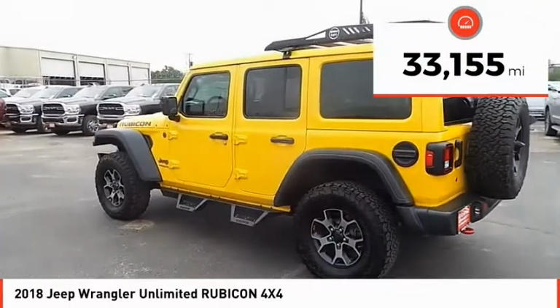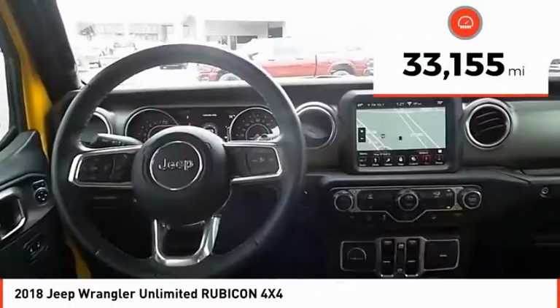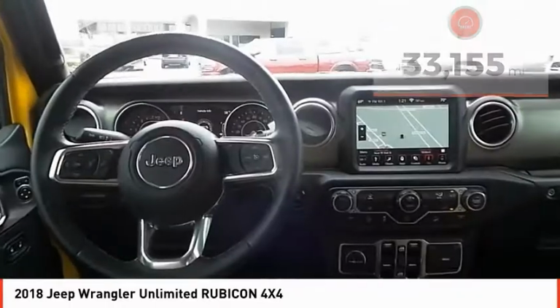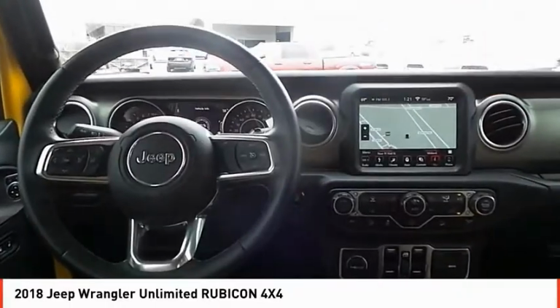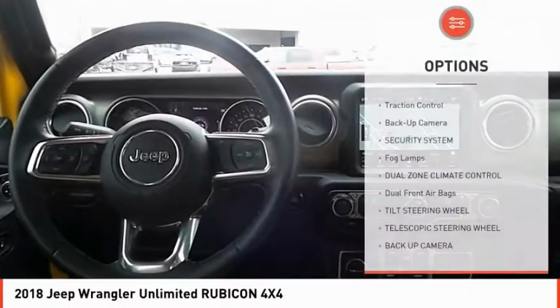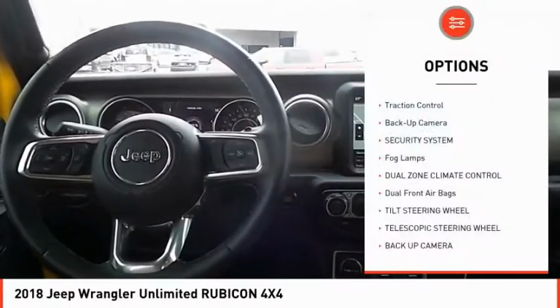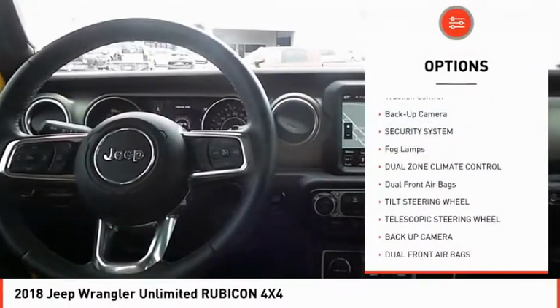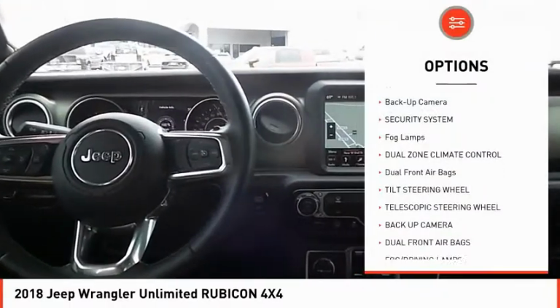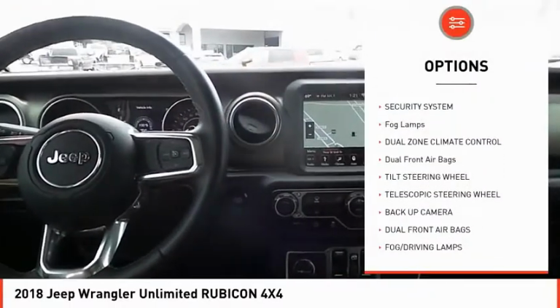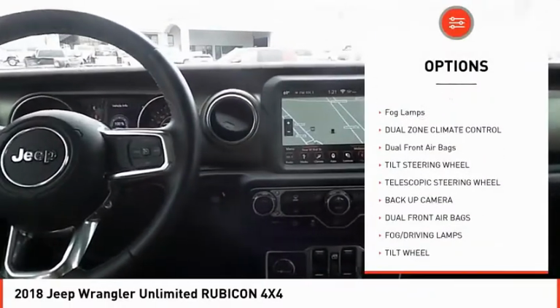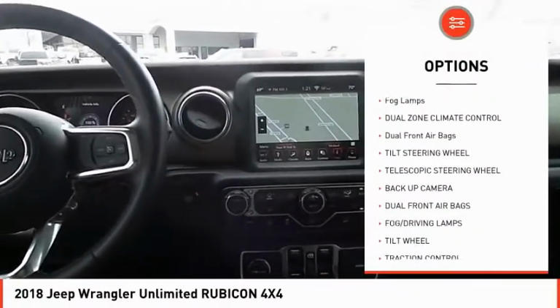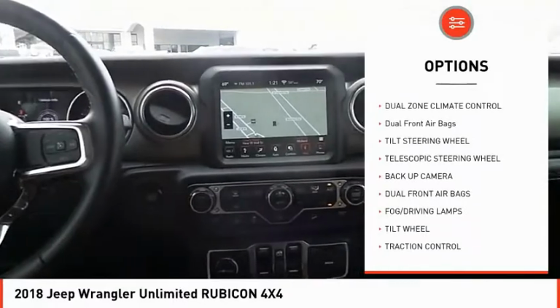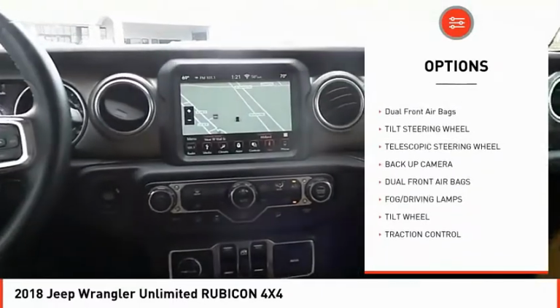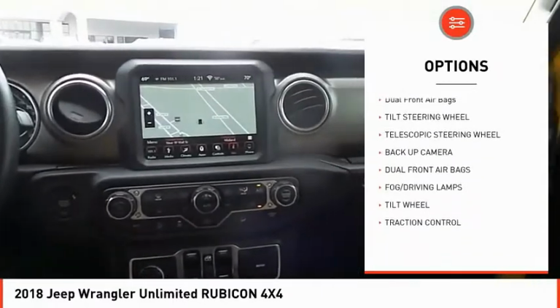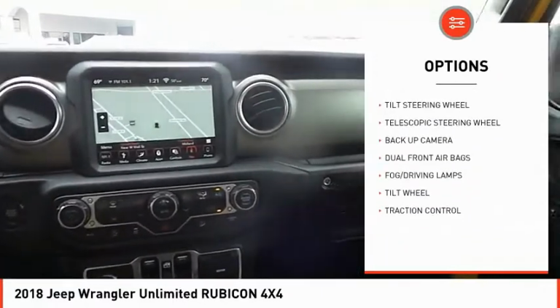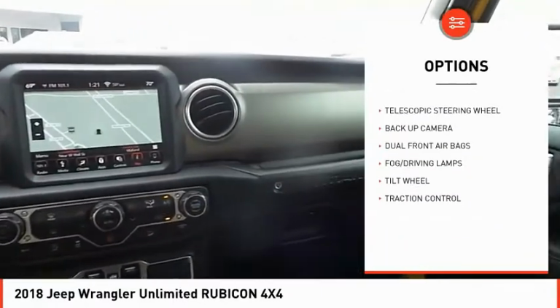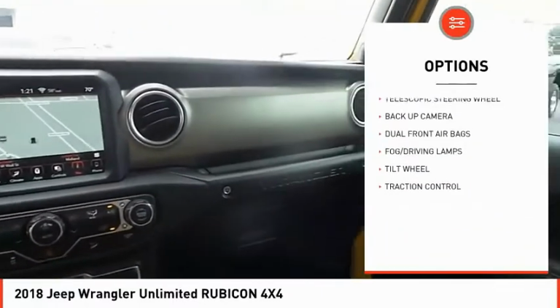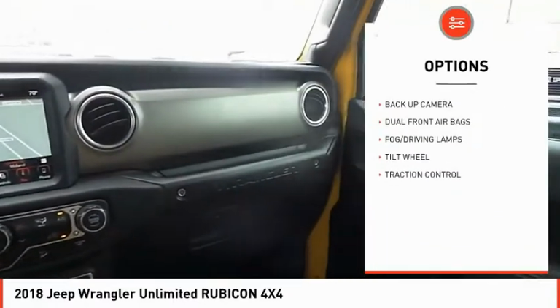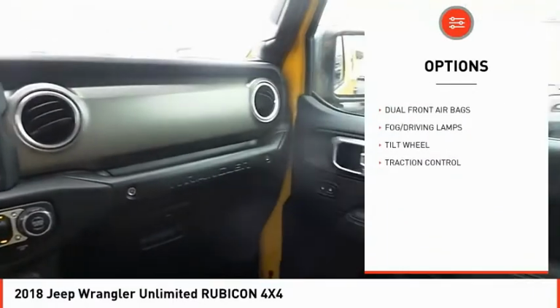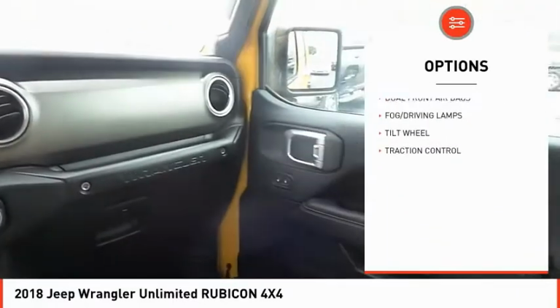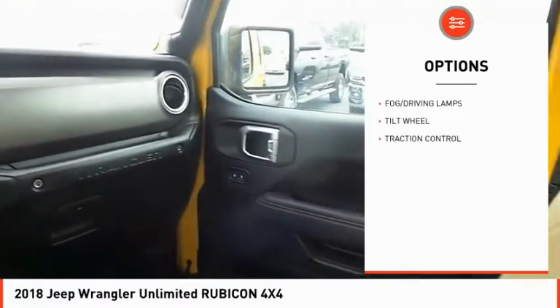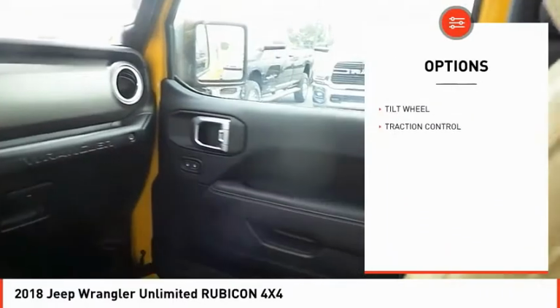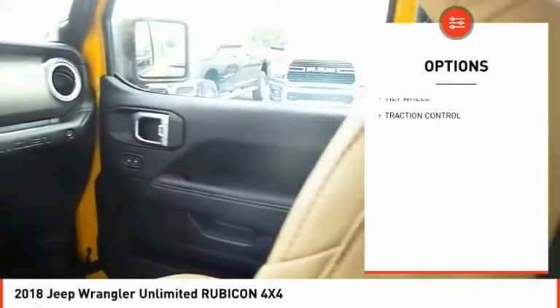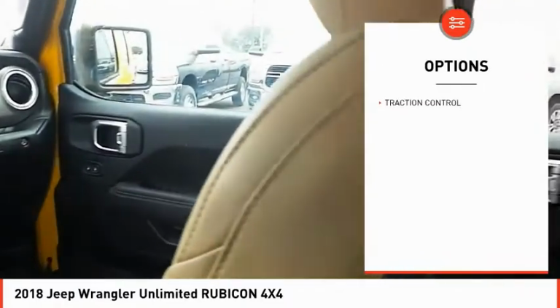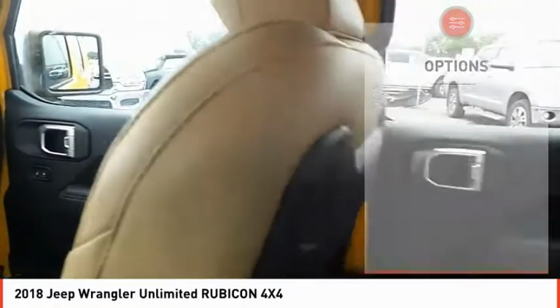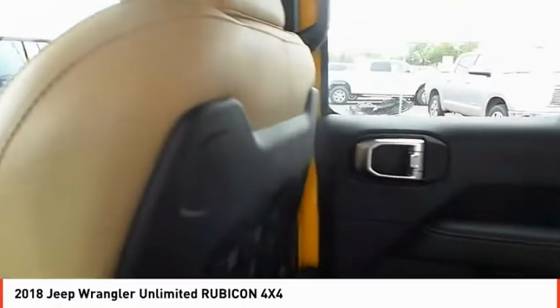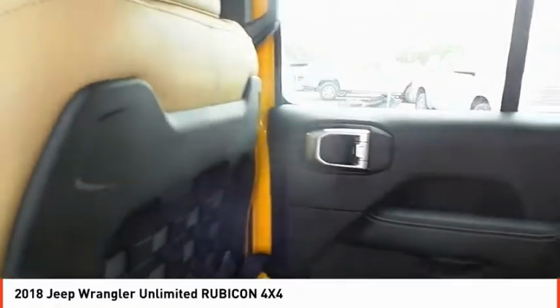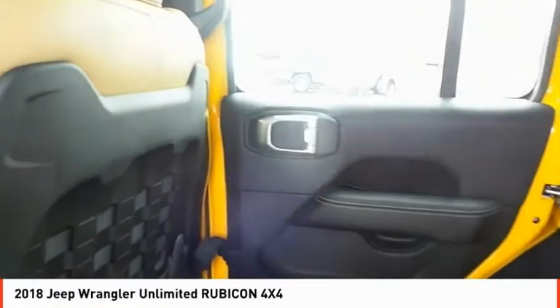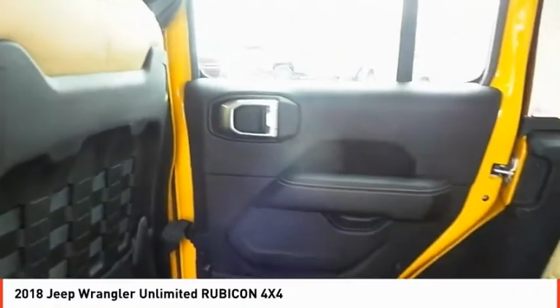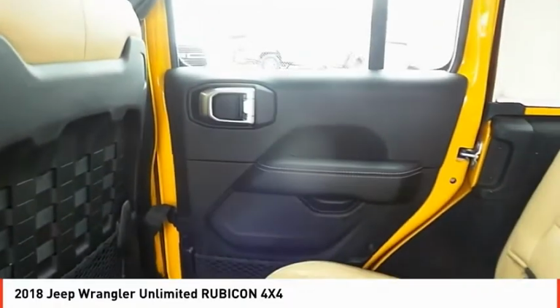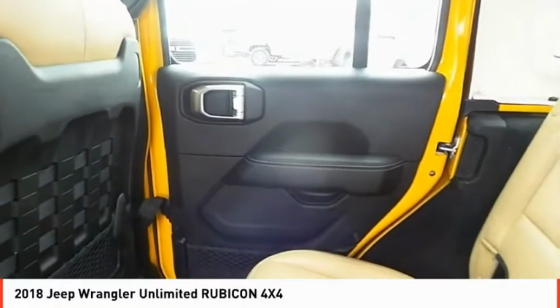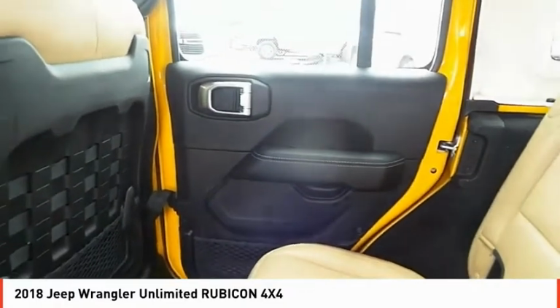Here are some of this vehicle's great options: traction control, backup camera, security system, fog lamps, dual zone climate control, dual front airbags, tilt steering wheel, telescopic steering wheel. Come take a test drive today.